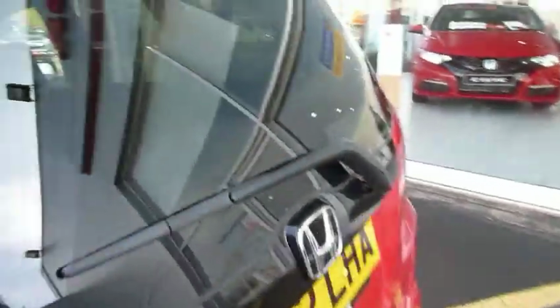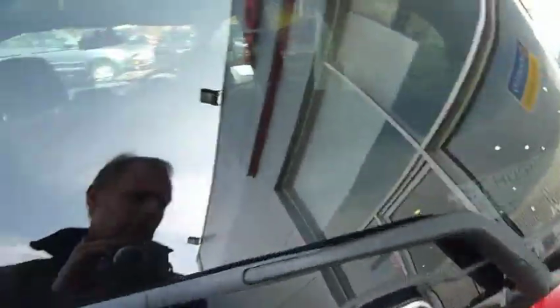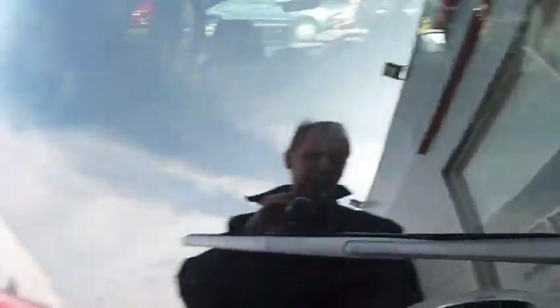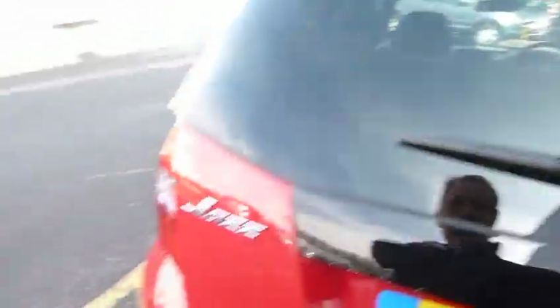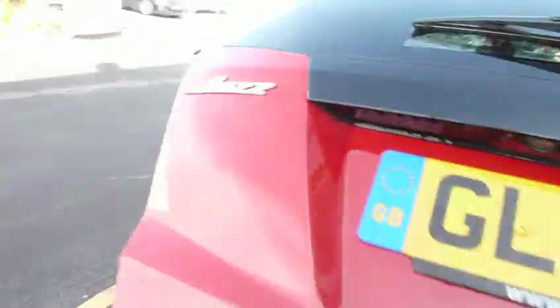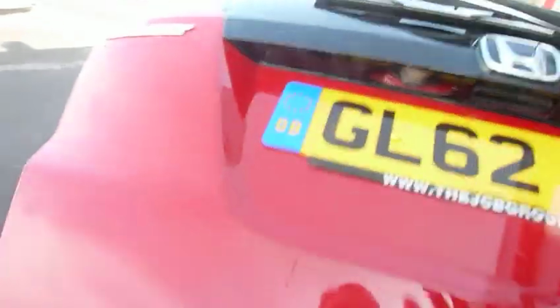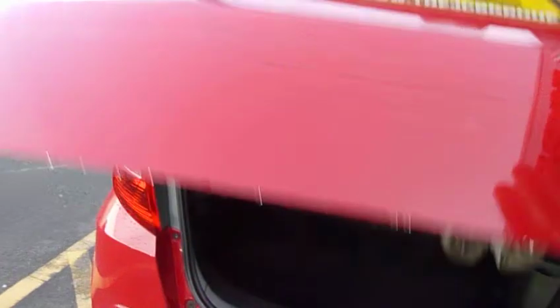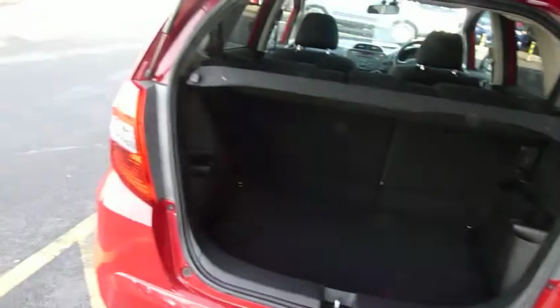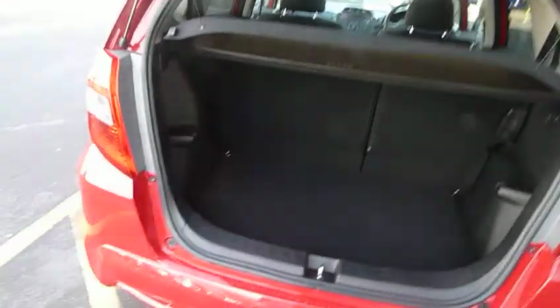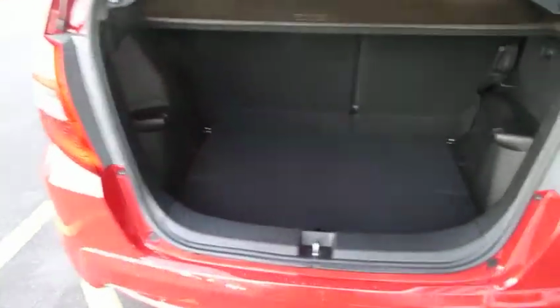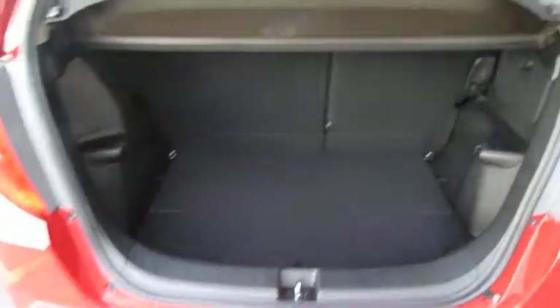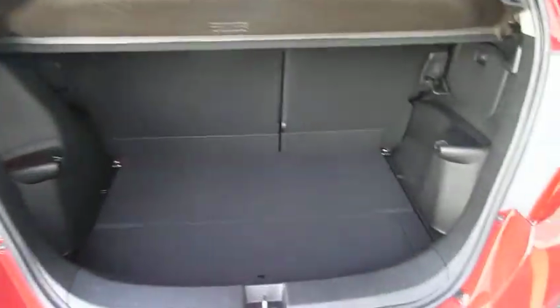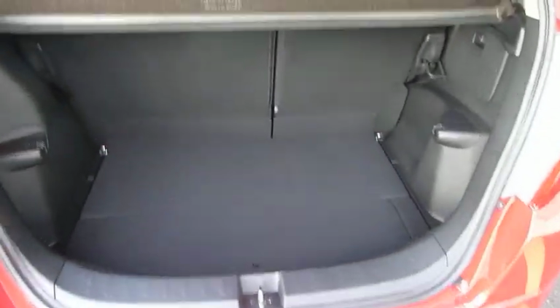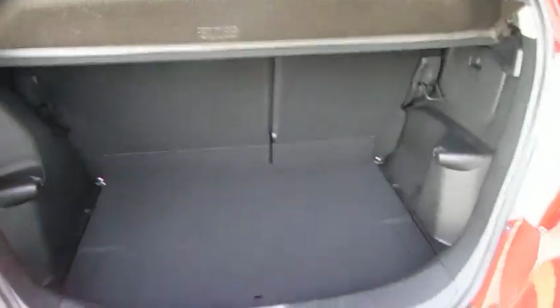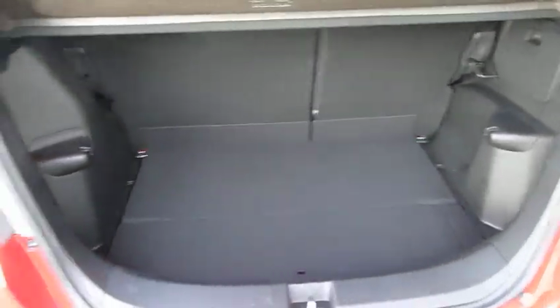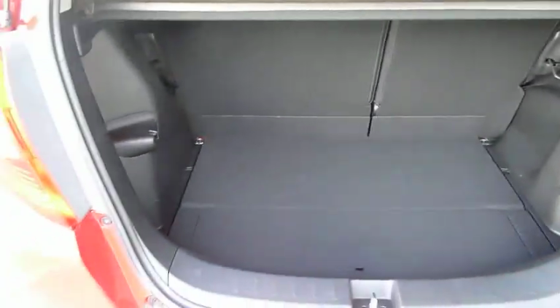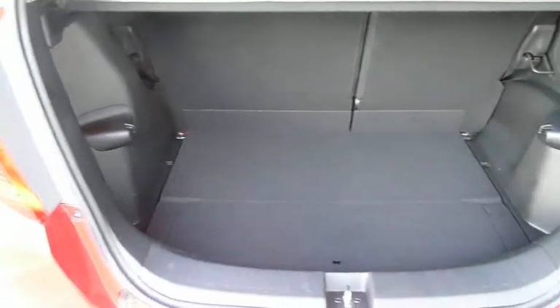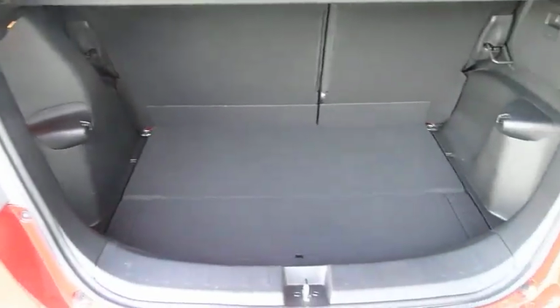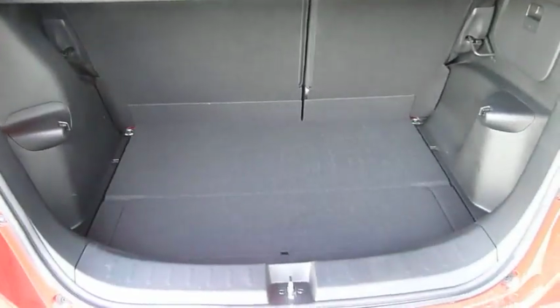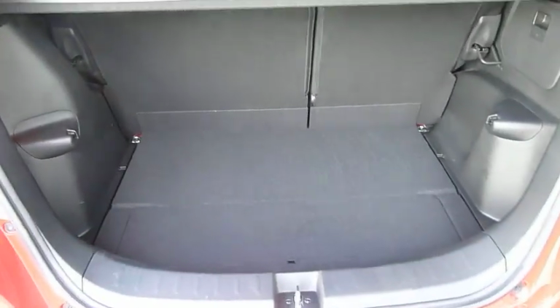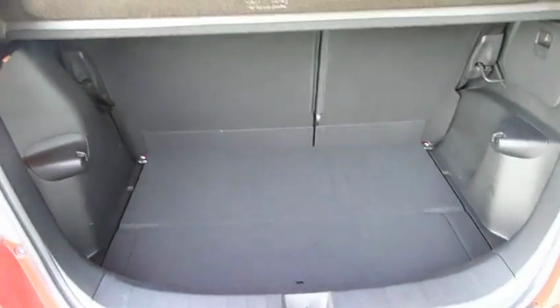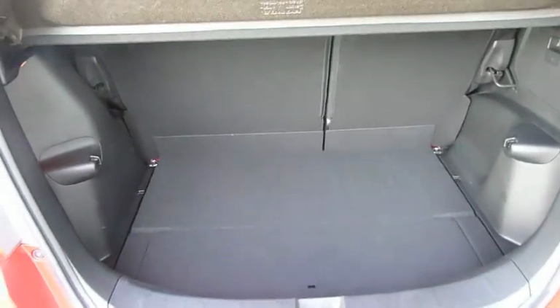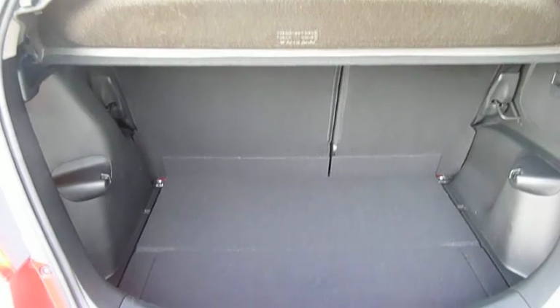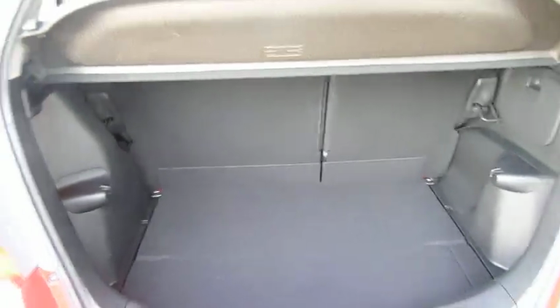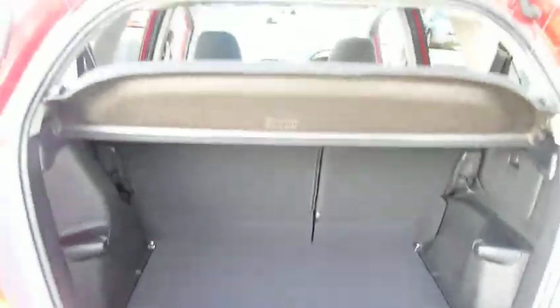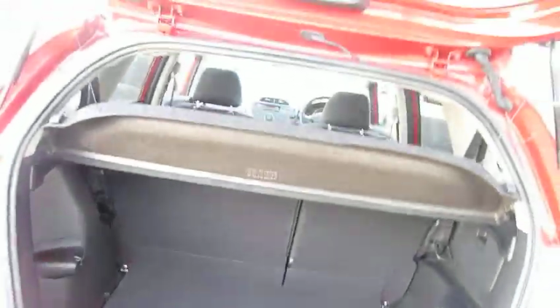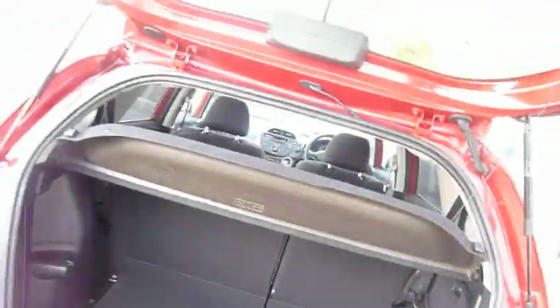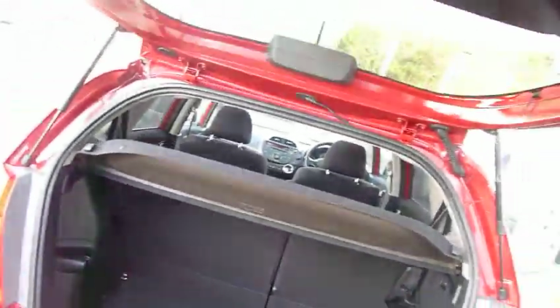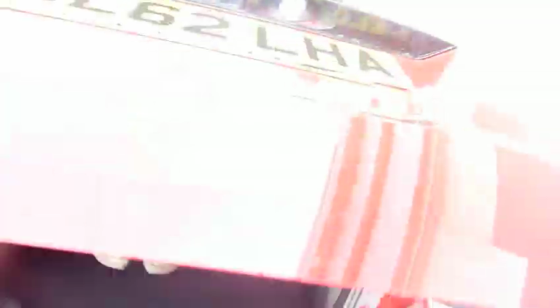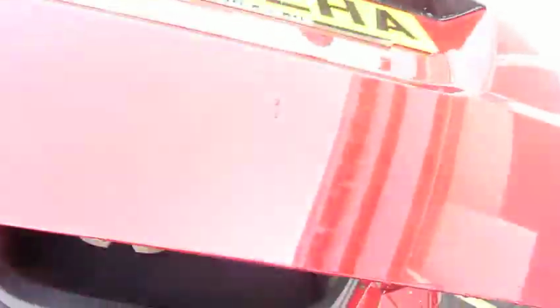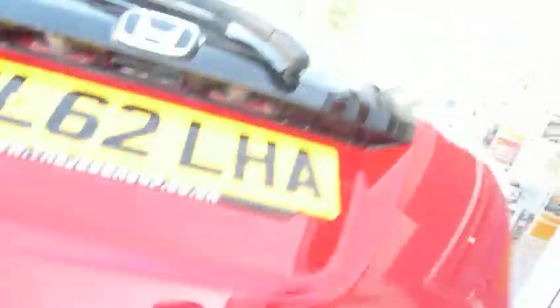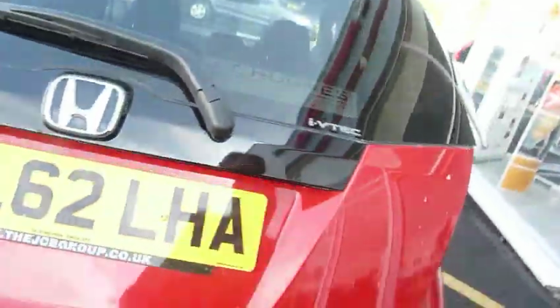It also has a very generous load space with the seats up, and a 60-40 split rear seat.